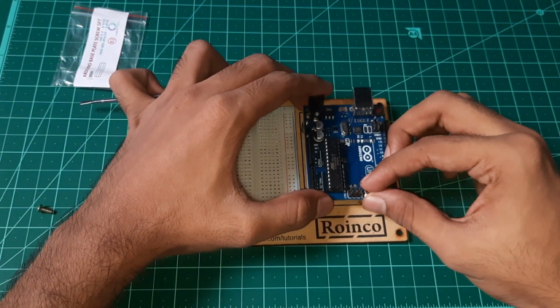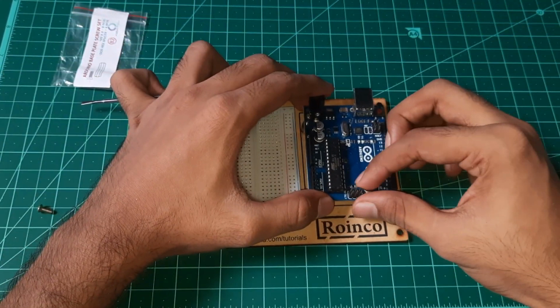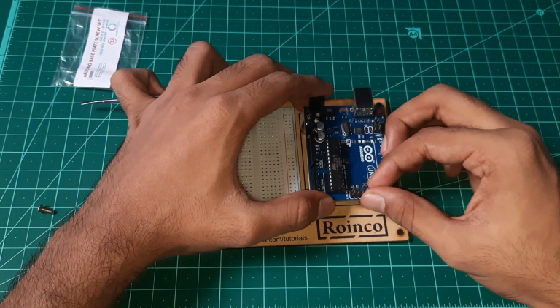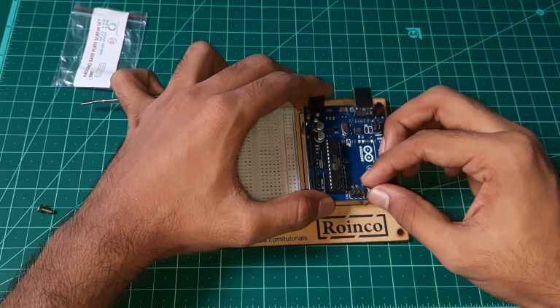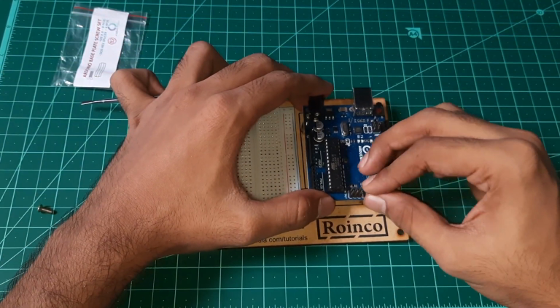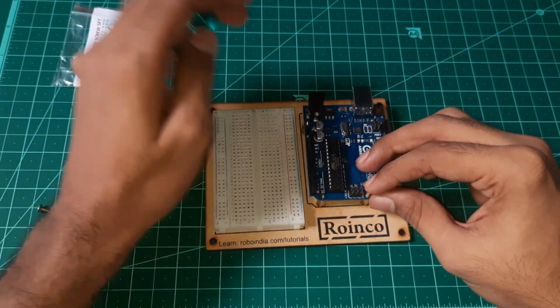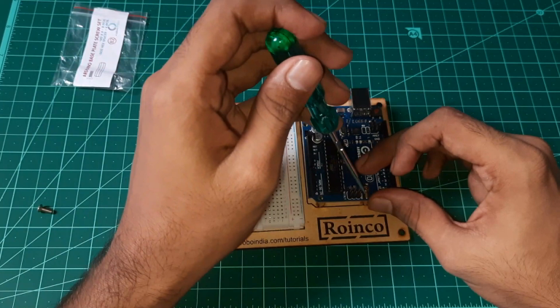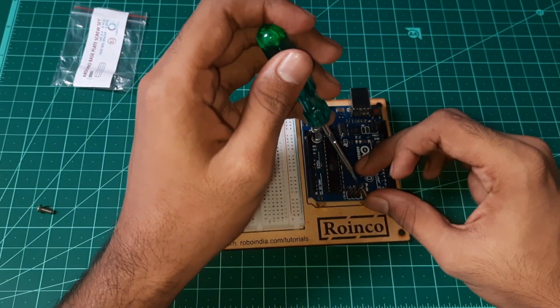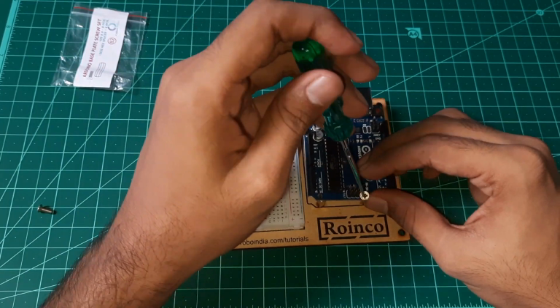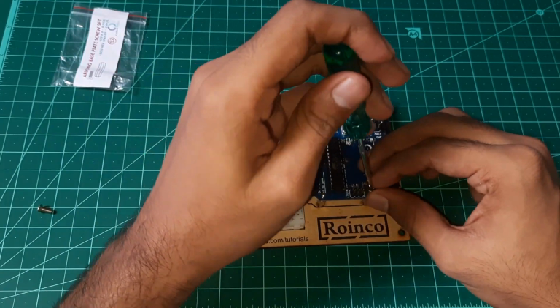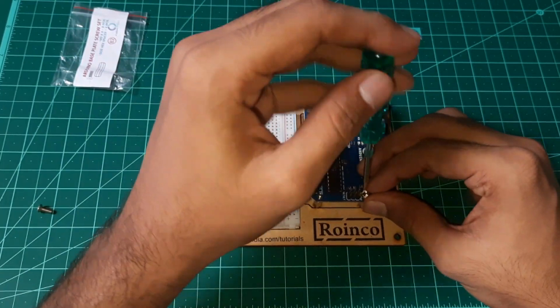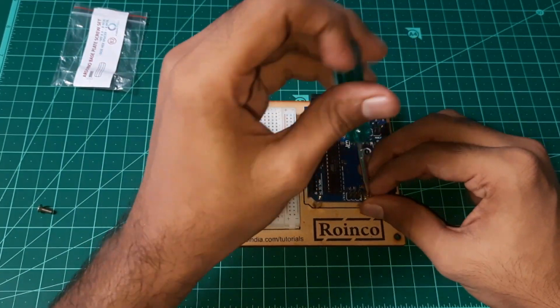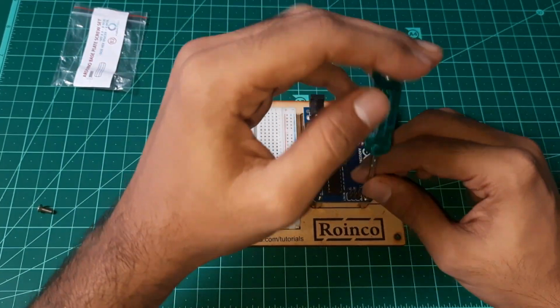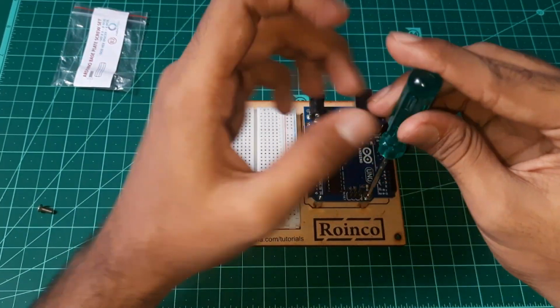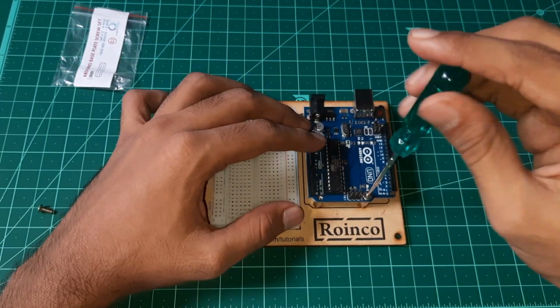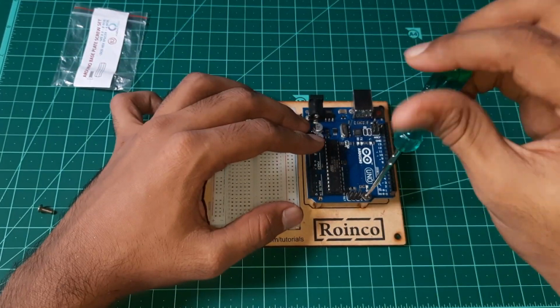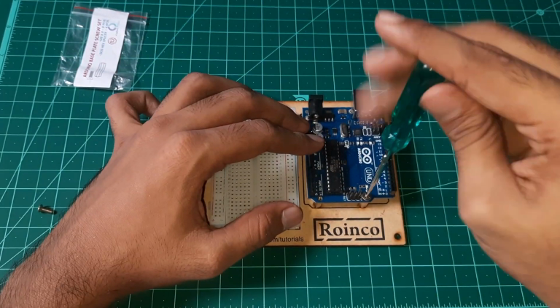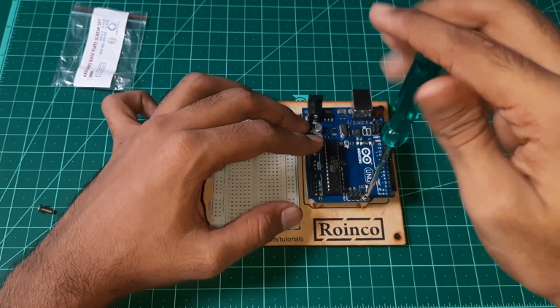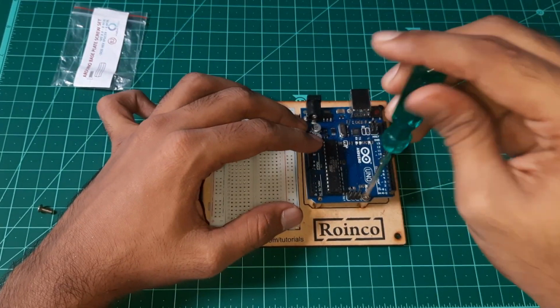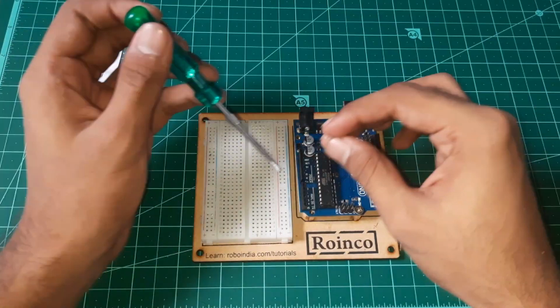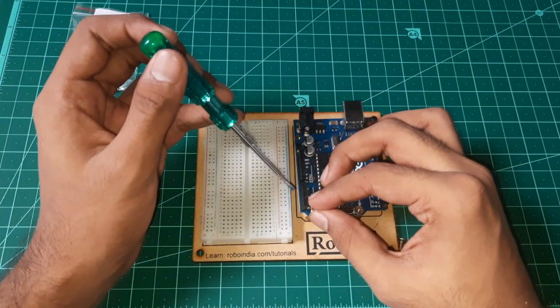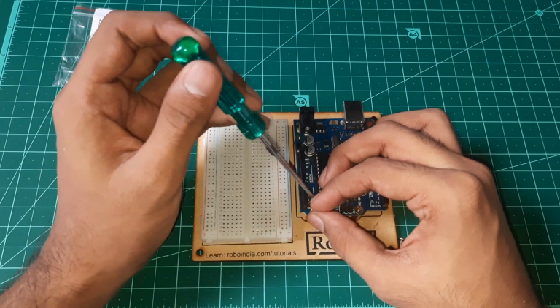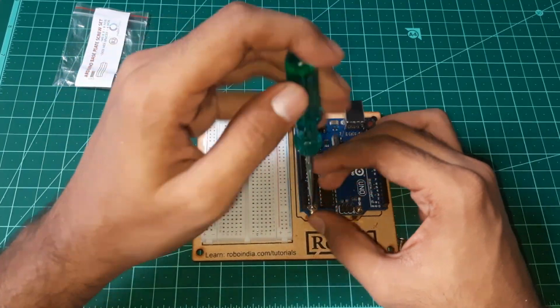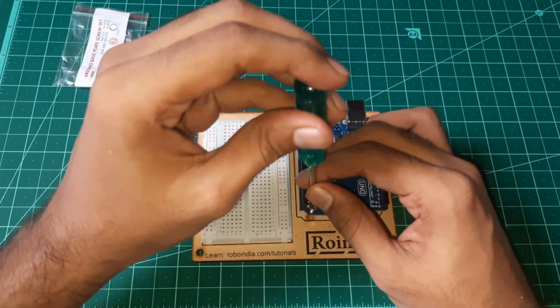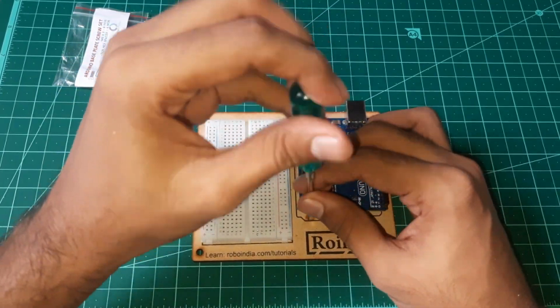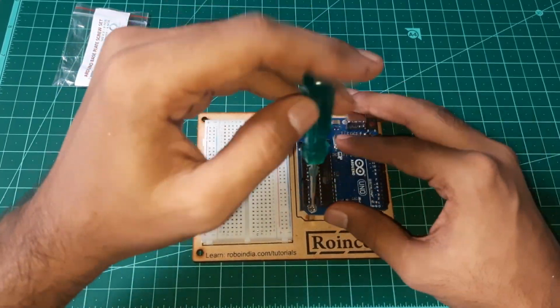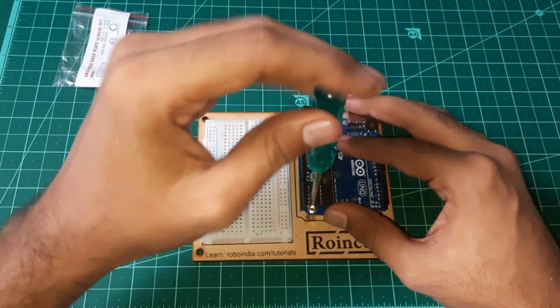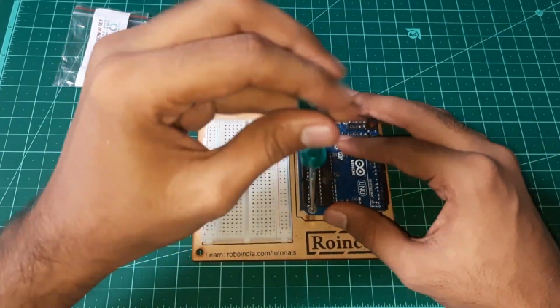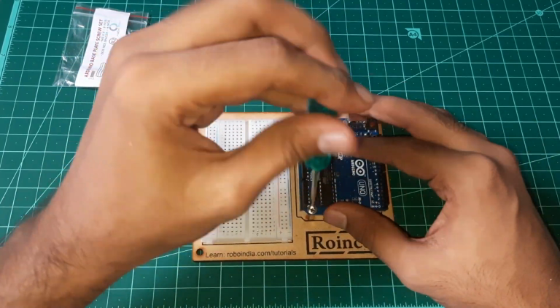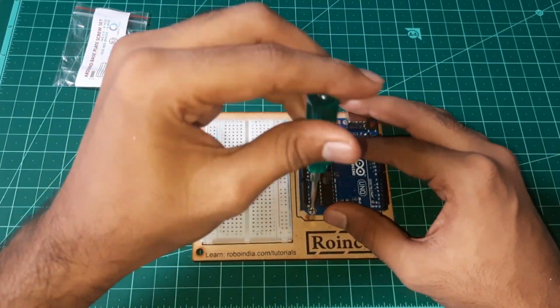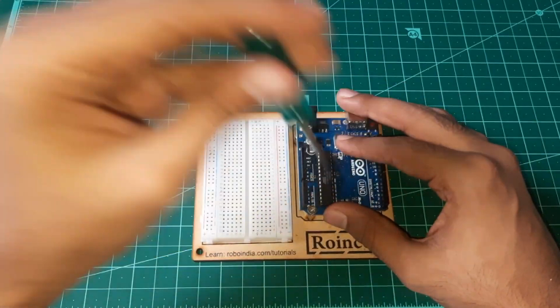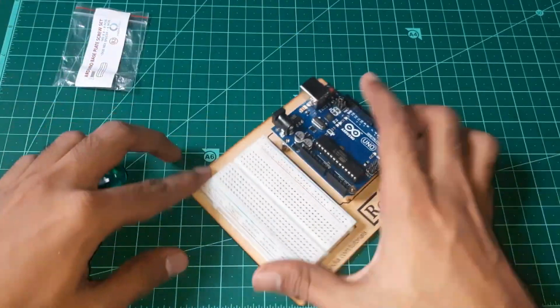Fix the three screws on the Arduino Uno with the help of a screwdriver. Don't try to put the fourth screw on it because of the Arduino base plate design, so don't try to put the fourth screw on it.